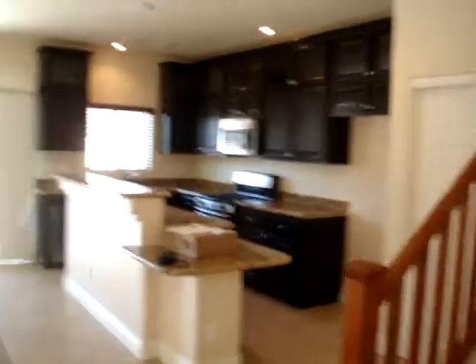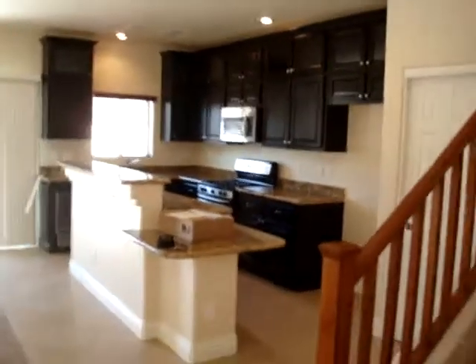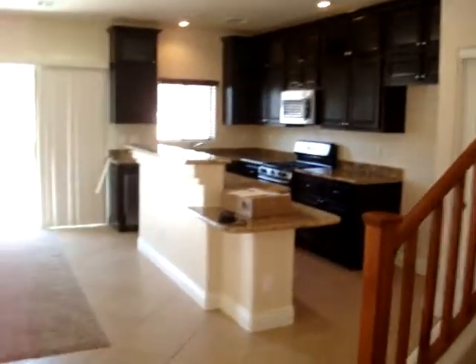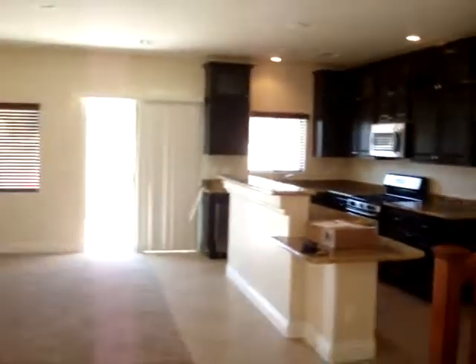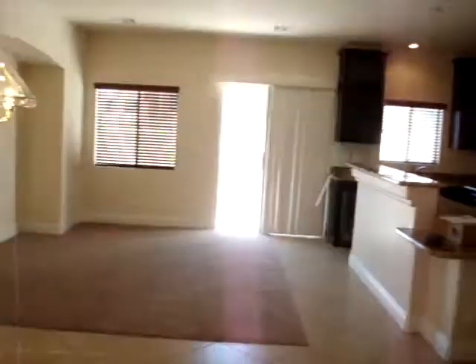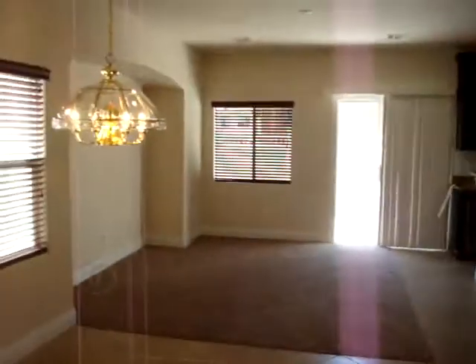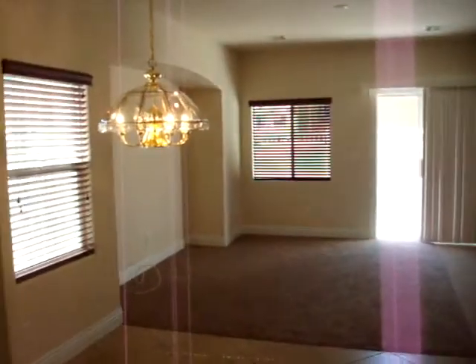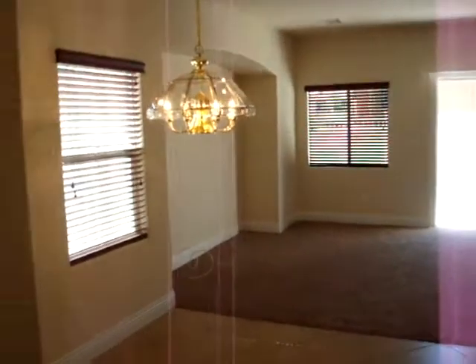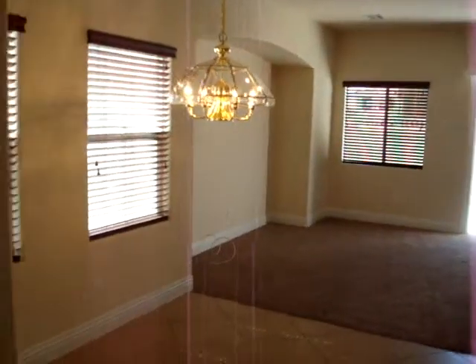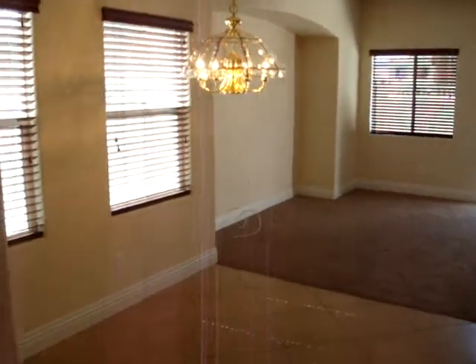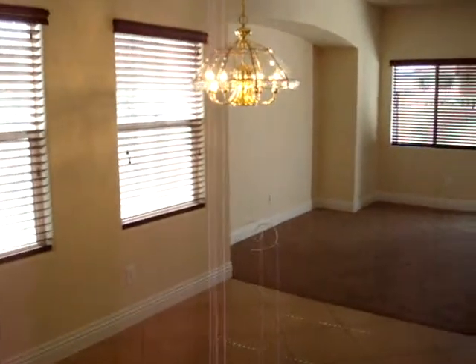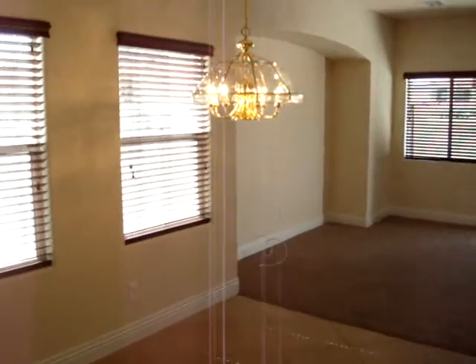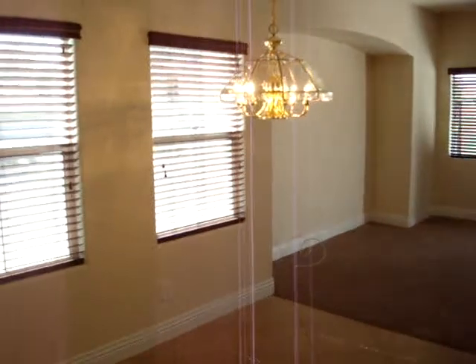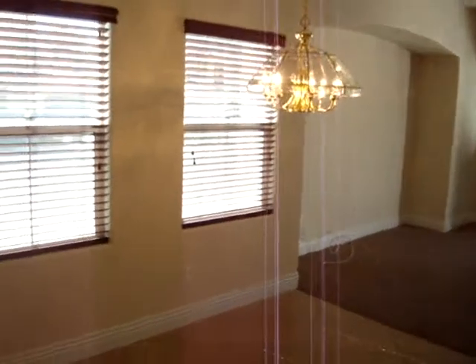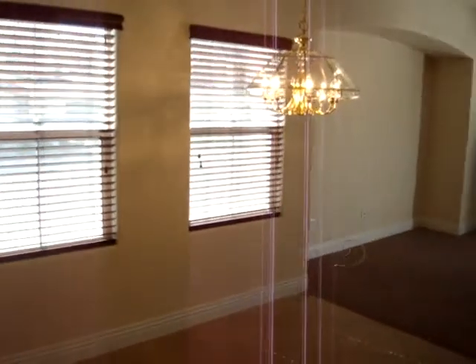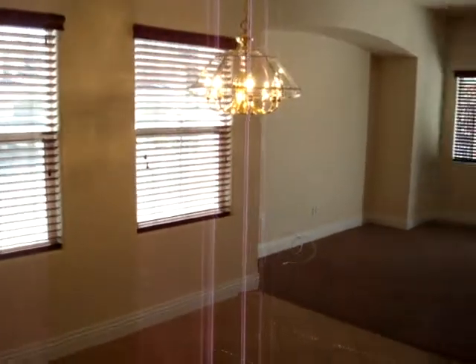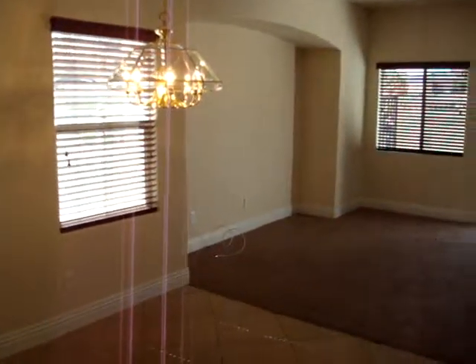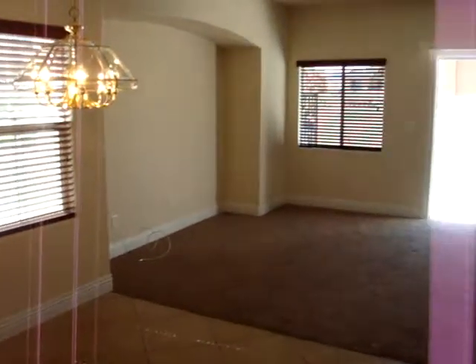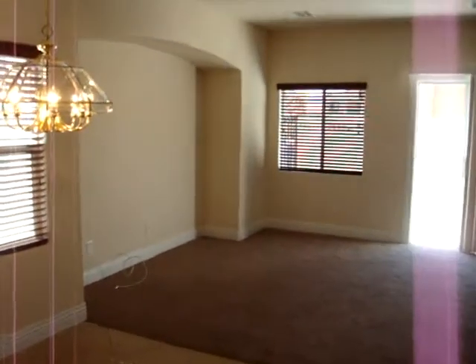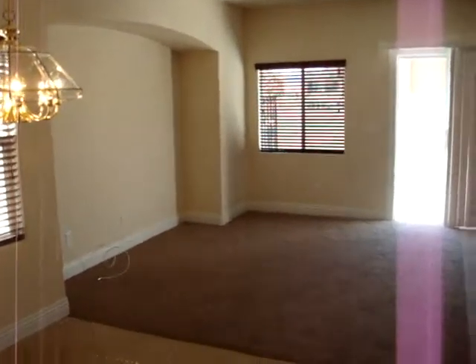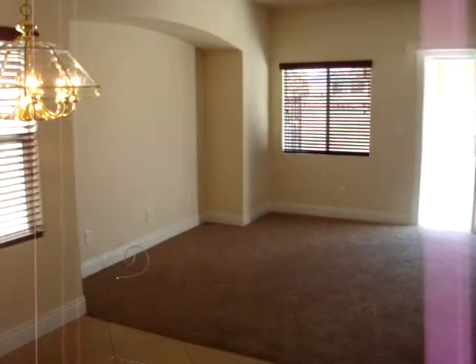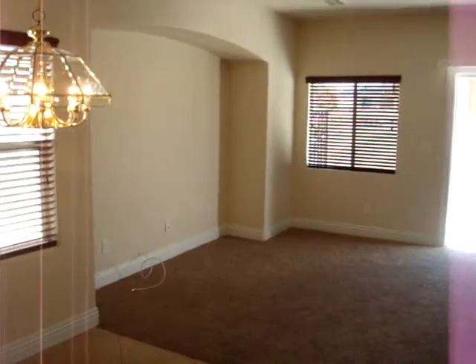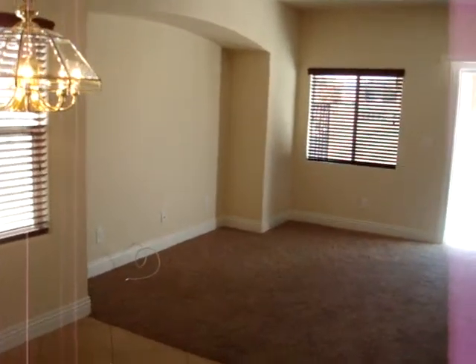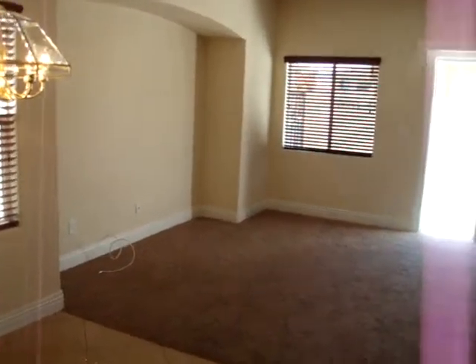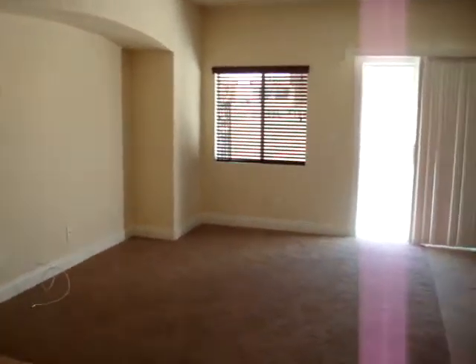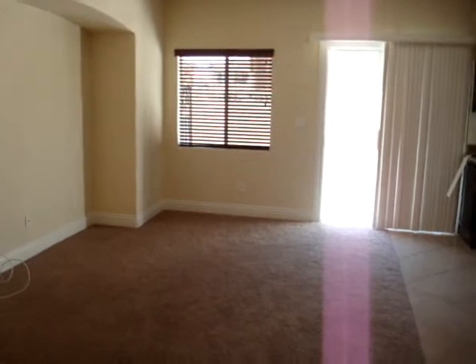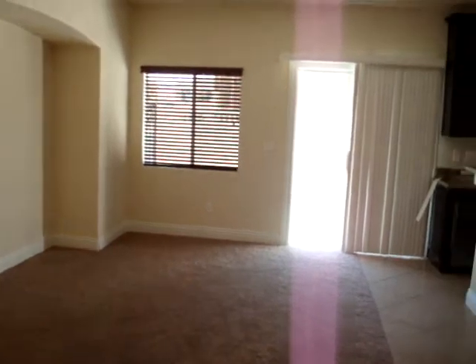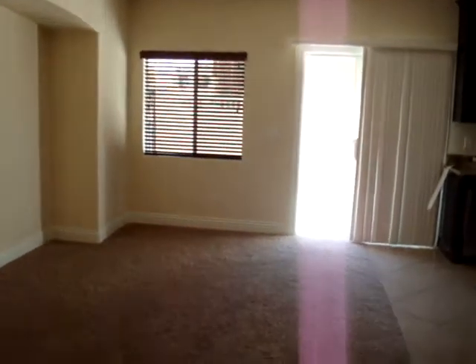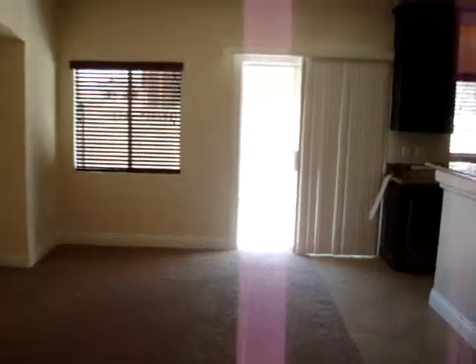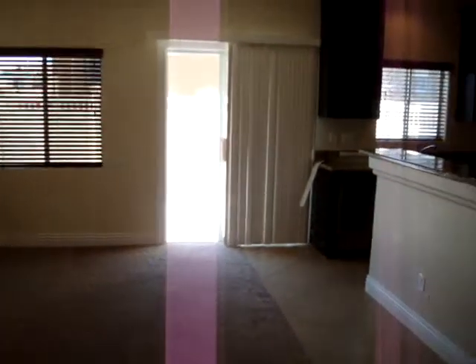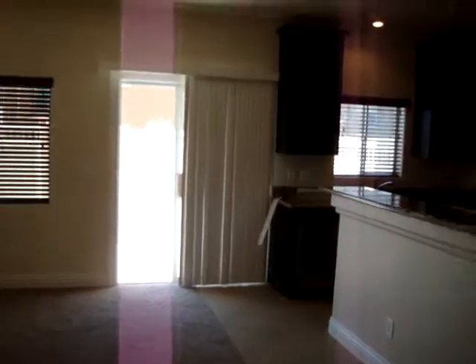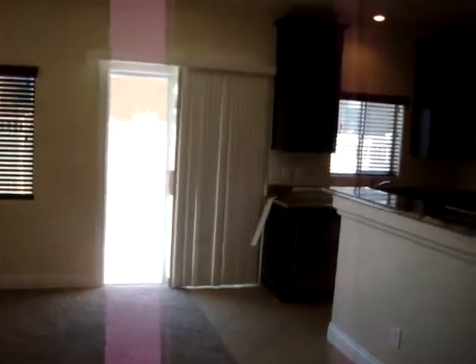From the front door you come in — on the very left you're going to have your formal dining area, and then you have your living area with the big niche. There's no fireplace. And you have your kitchen.